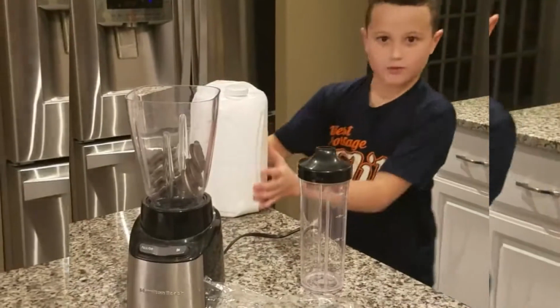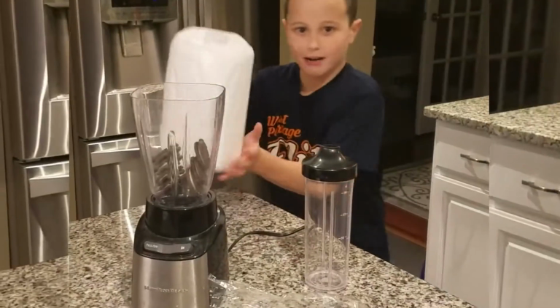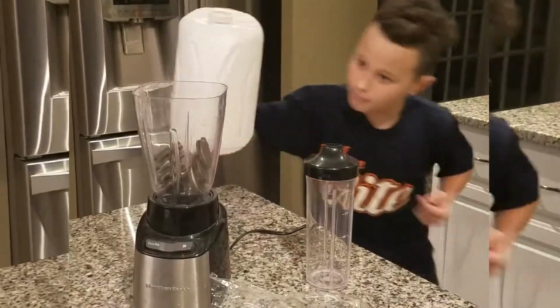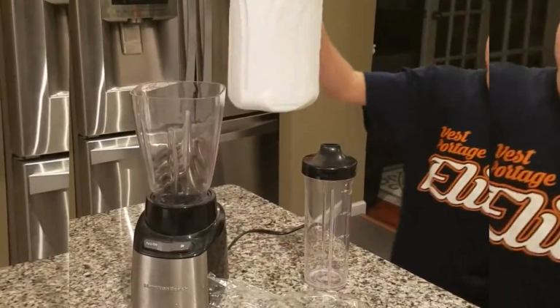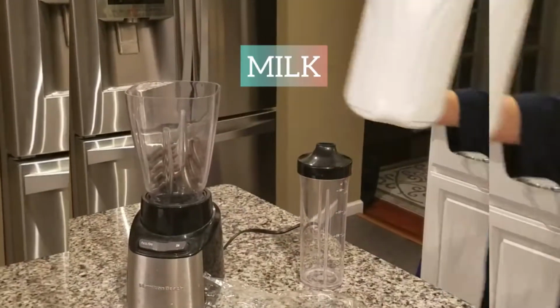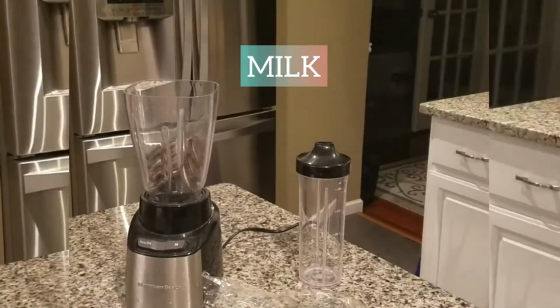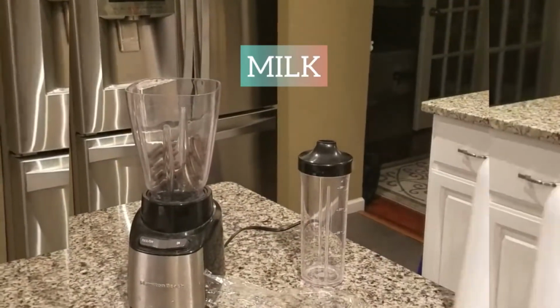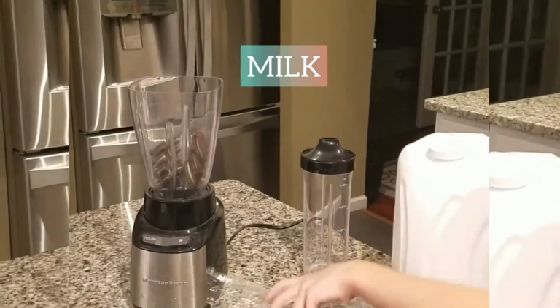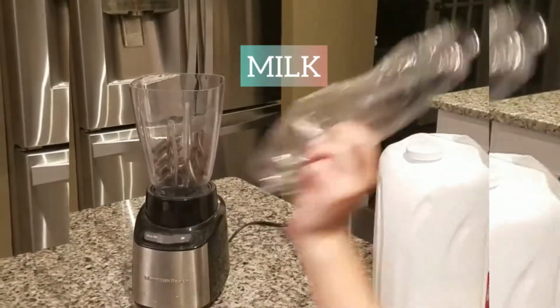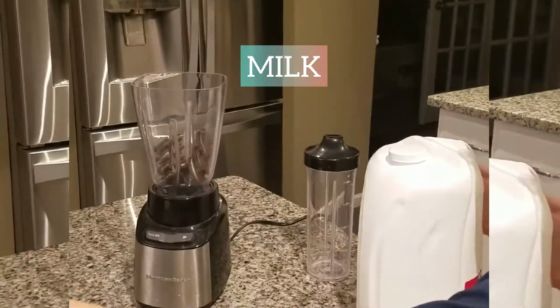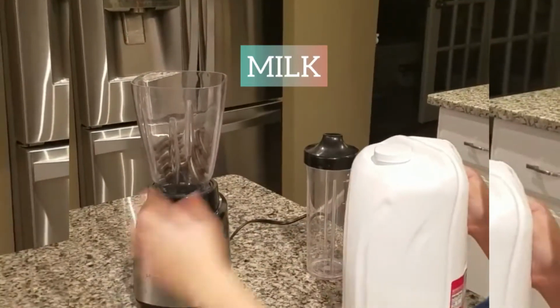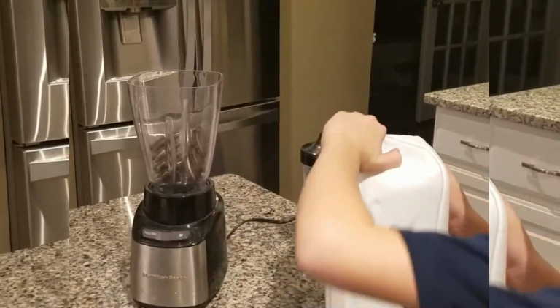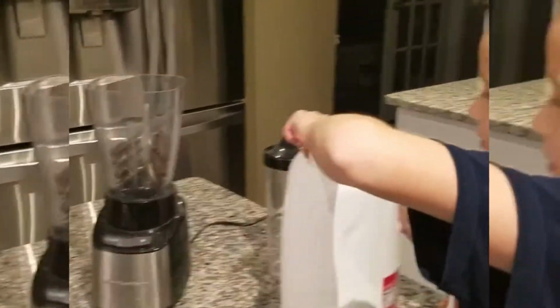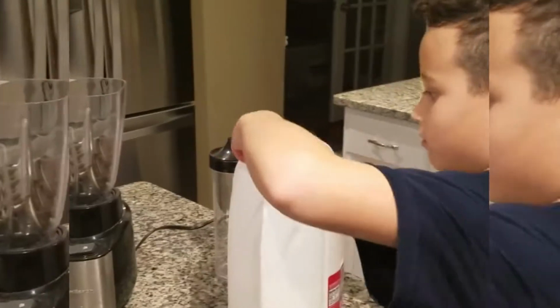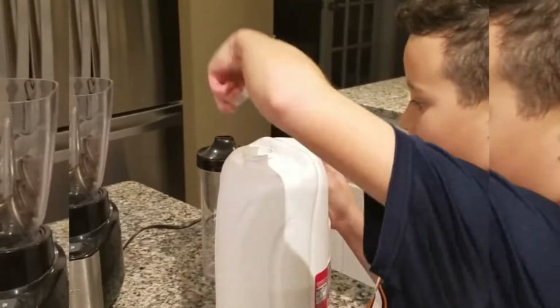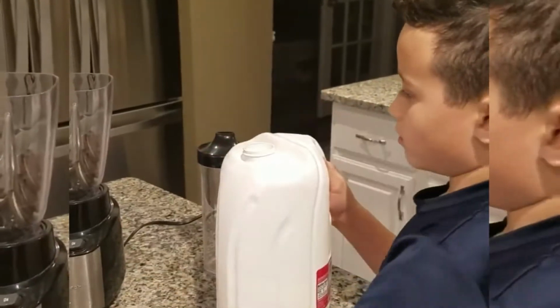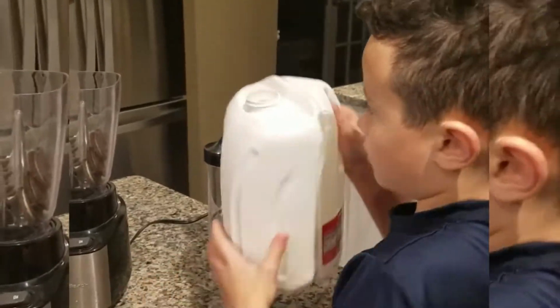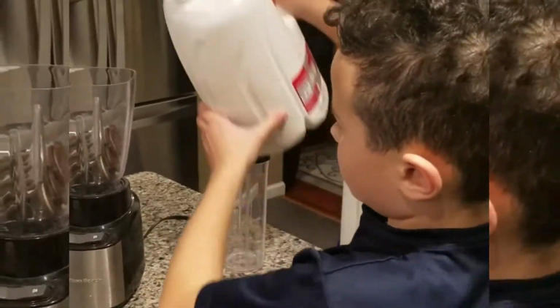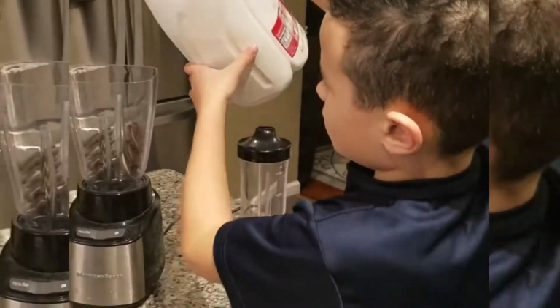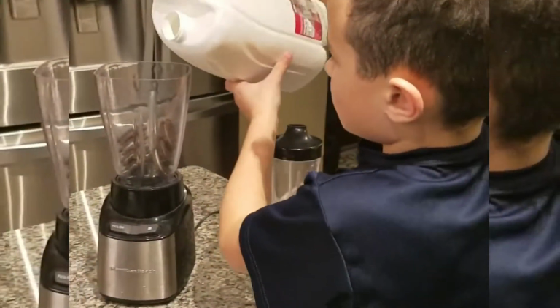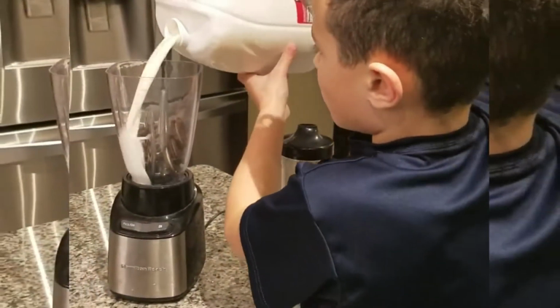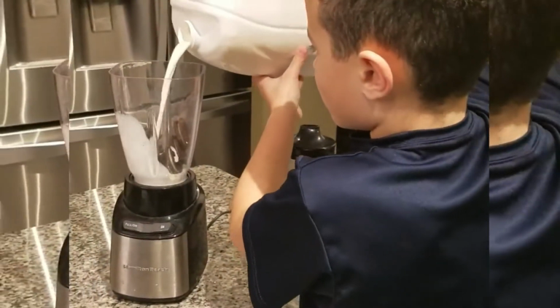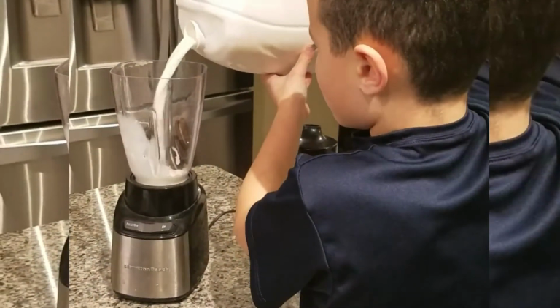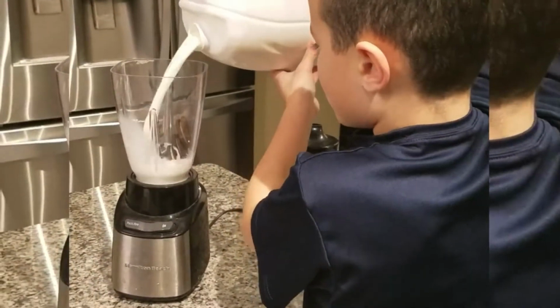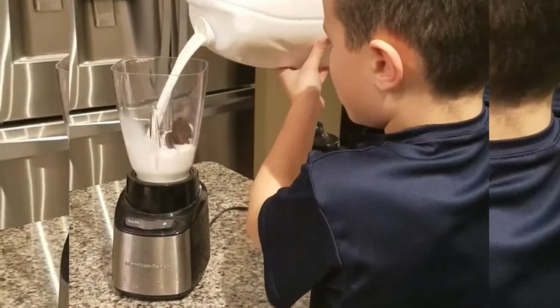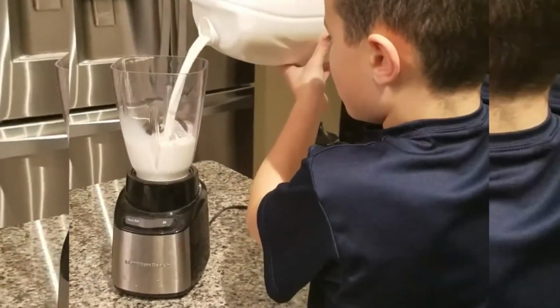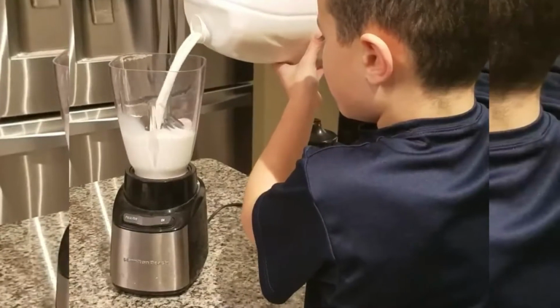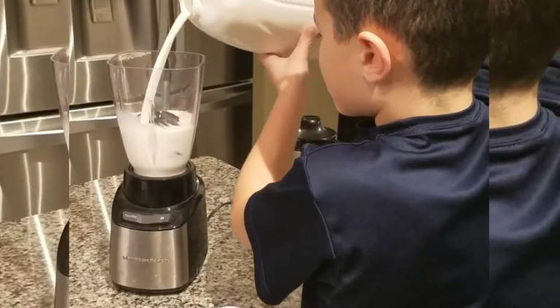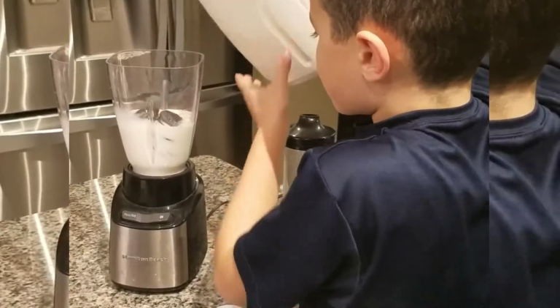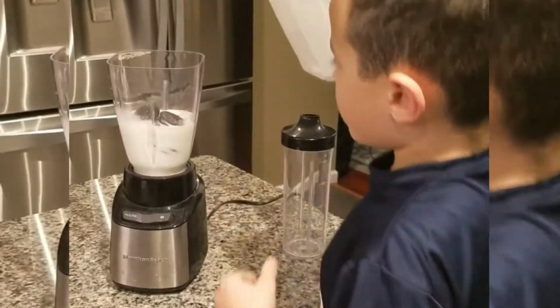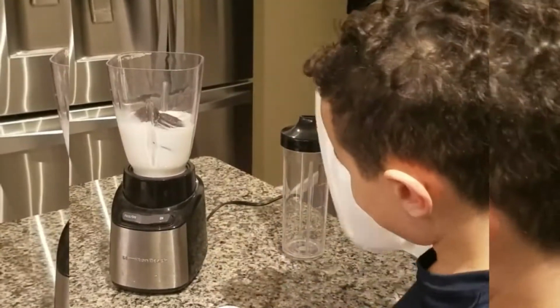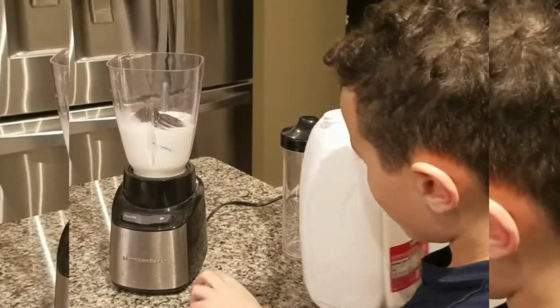Grab the magical milk. Put that thing aside — that much milk.